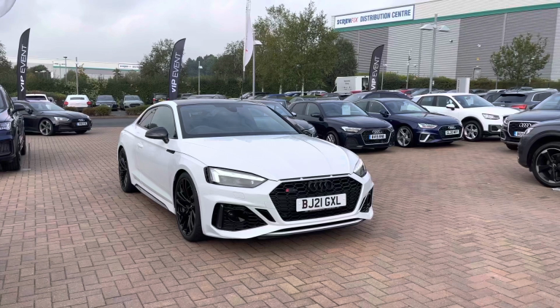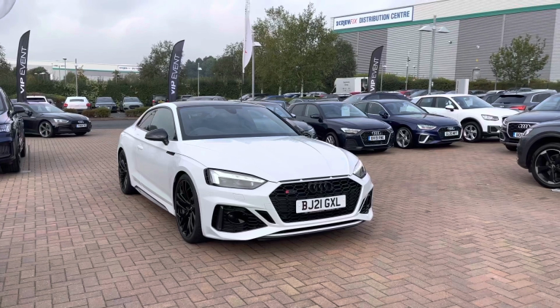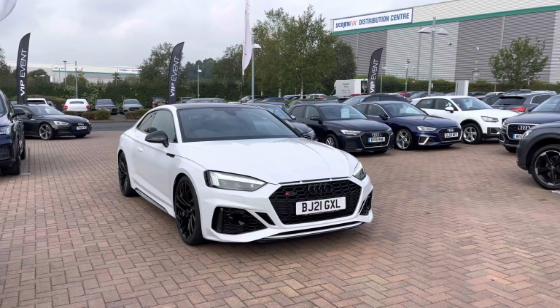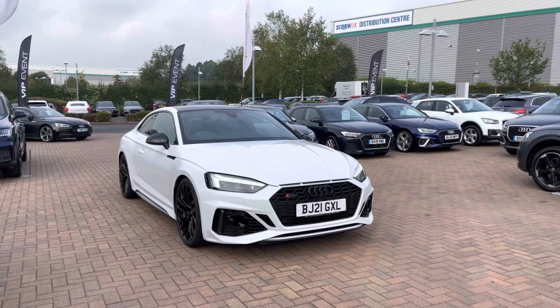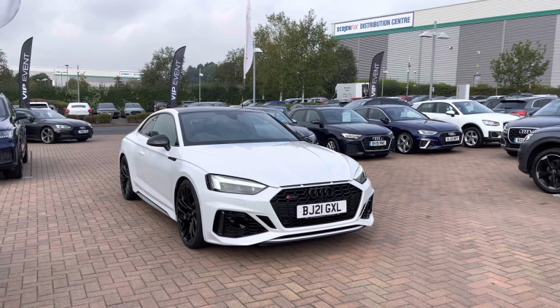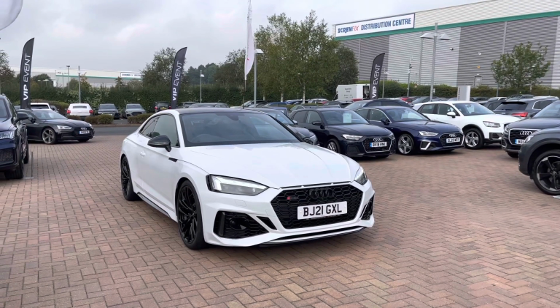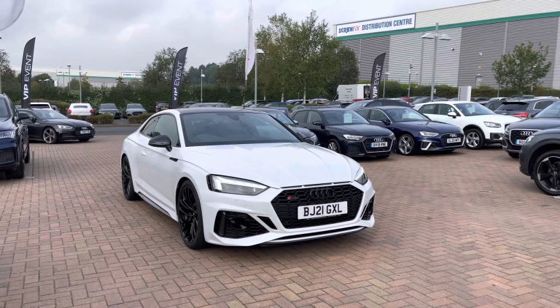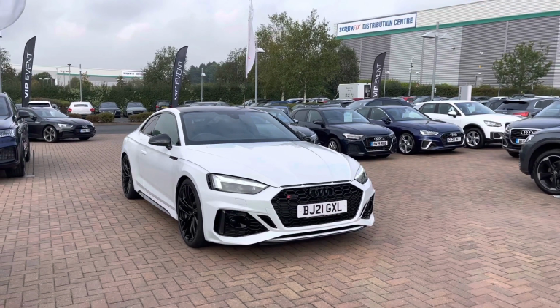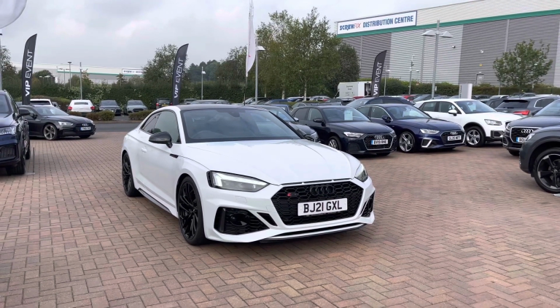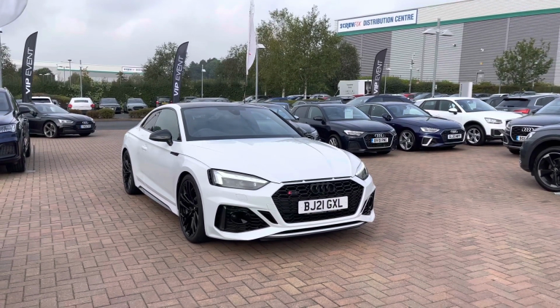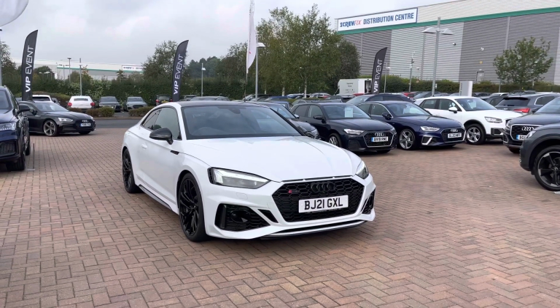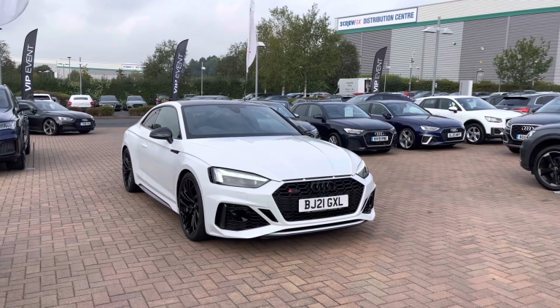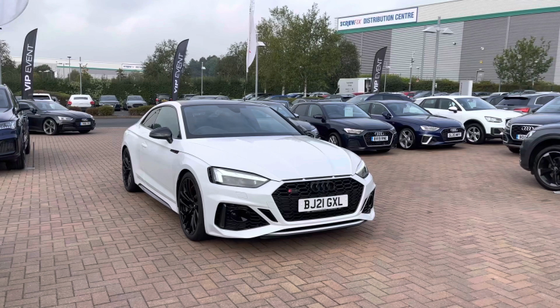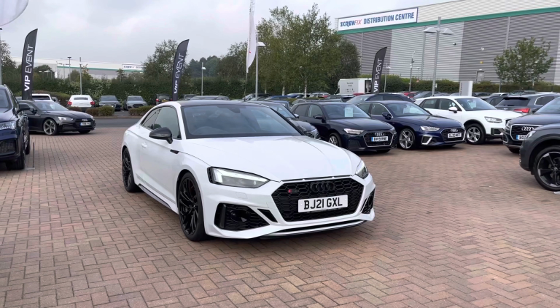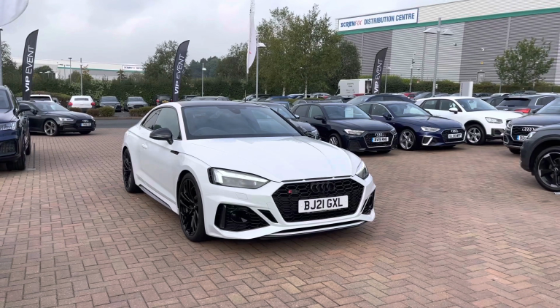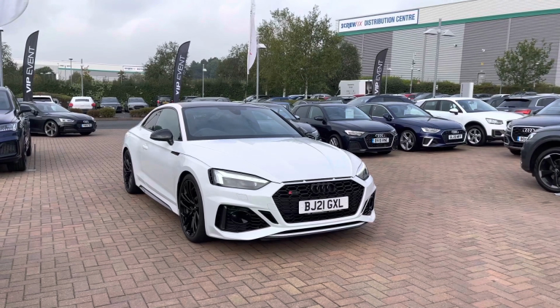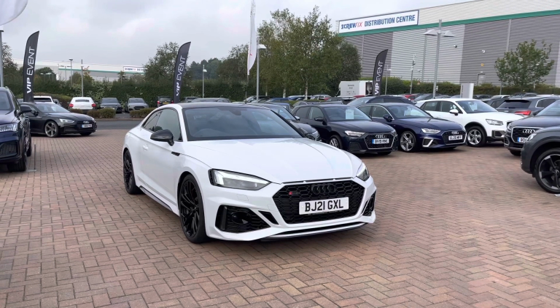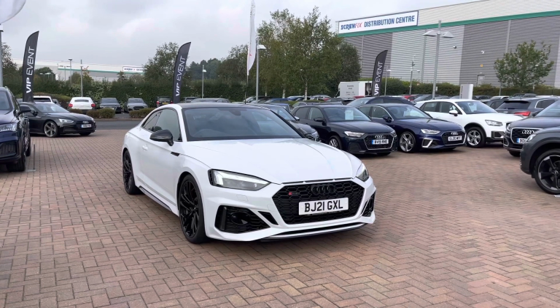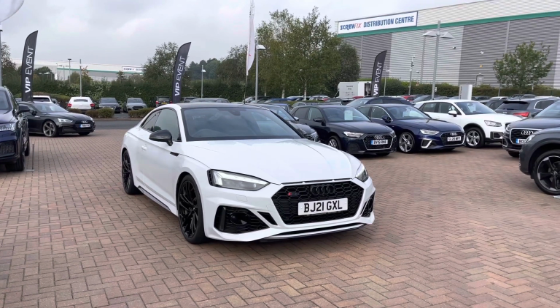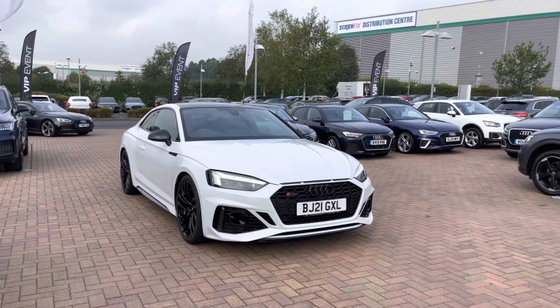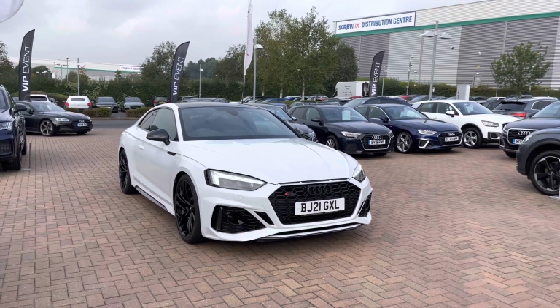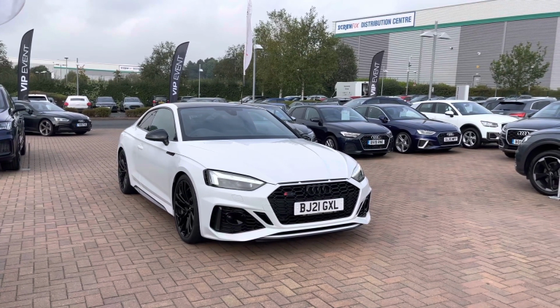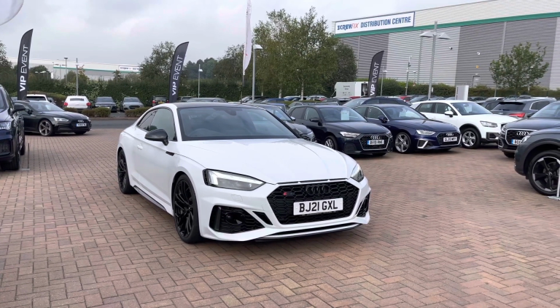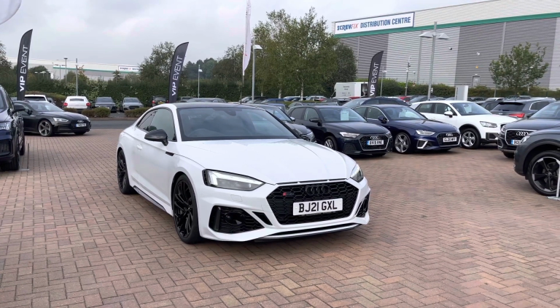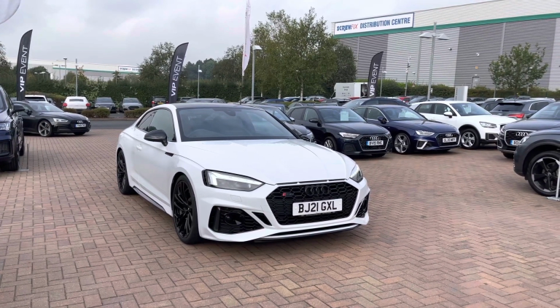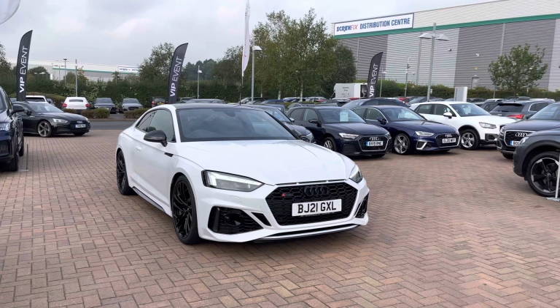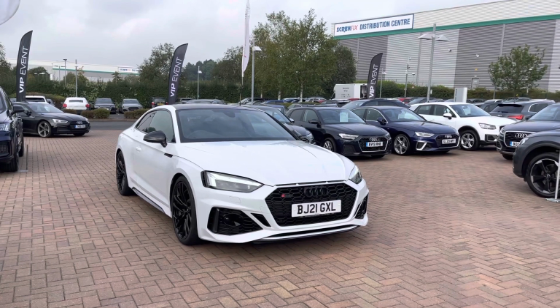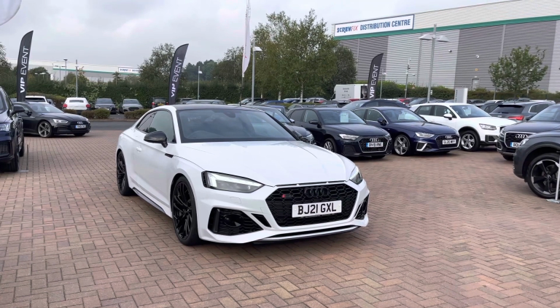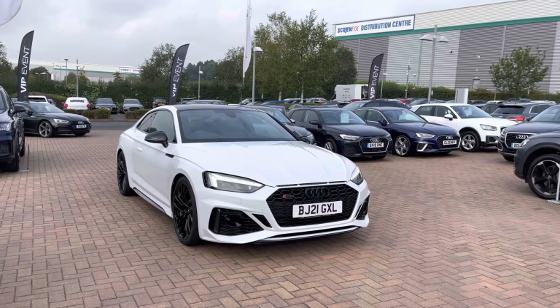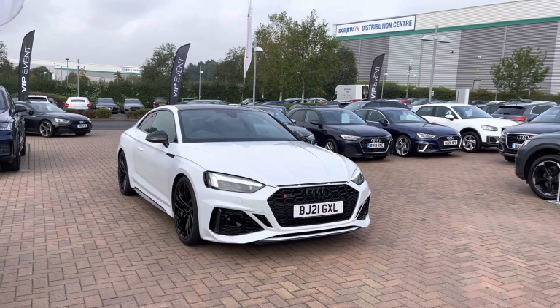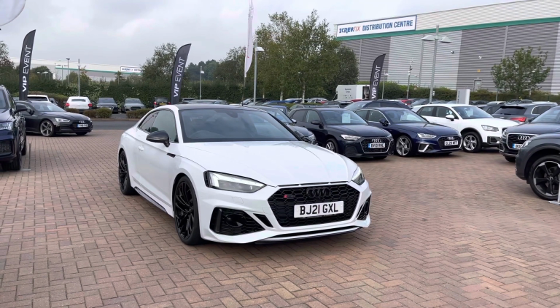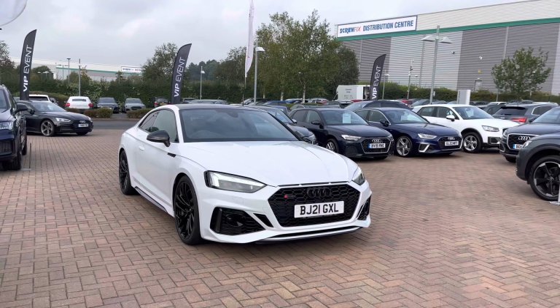Hi and welcome to Stafford Audi. This is a used Audi RS5 Coupe Carbon Black 450 PS Tiptronic, which we now have in stock. As this is a used vehicle, it does come with 12 months warranty and also 12 months roadside assistance.